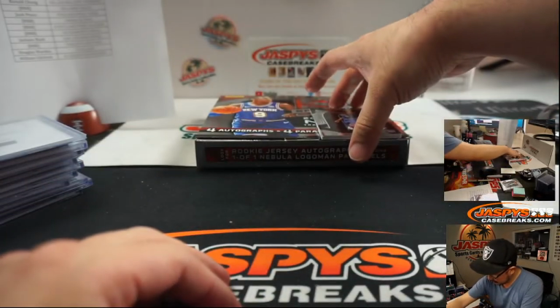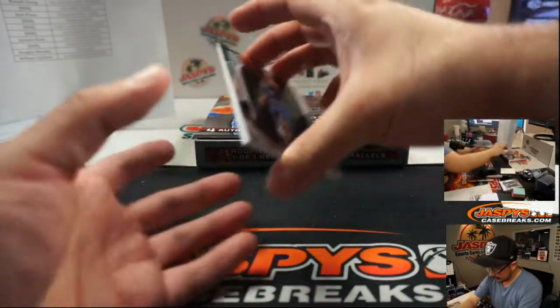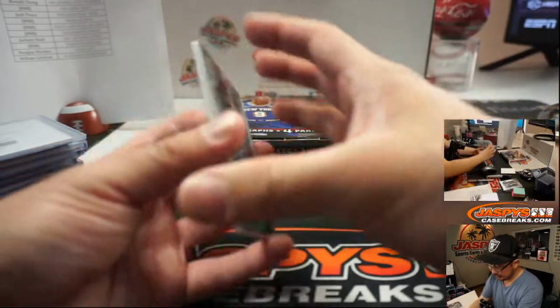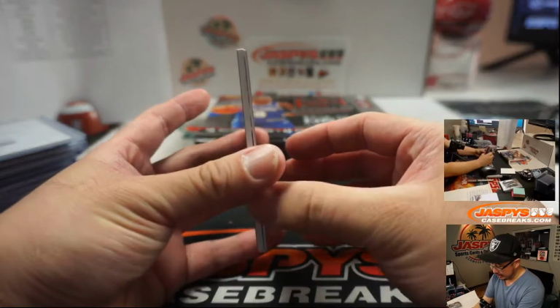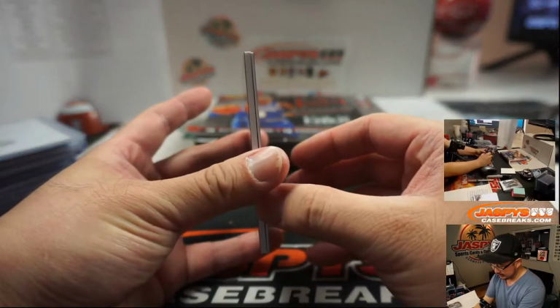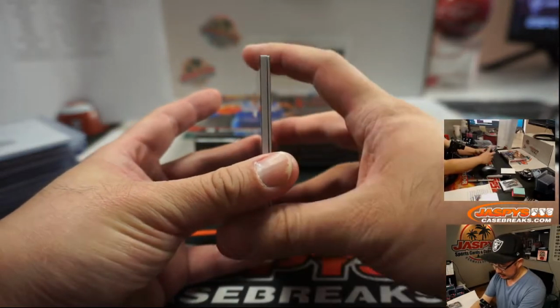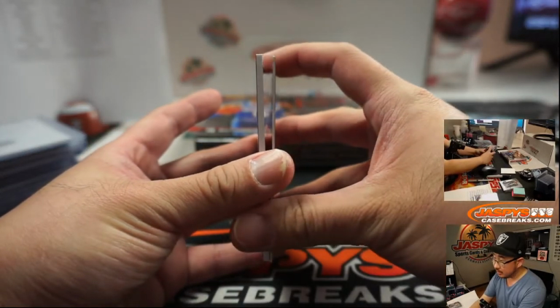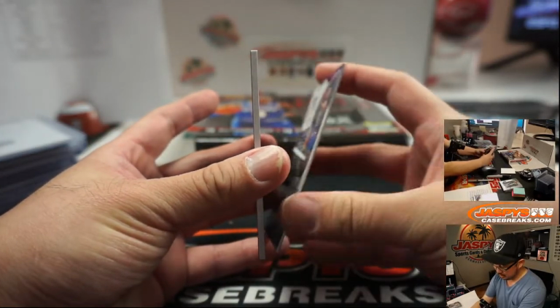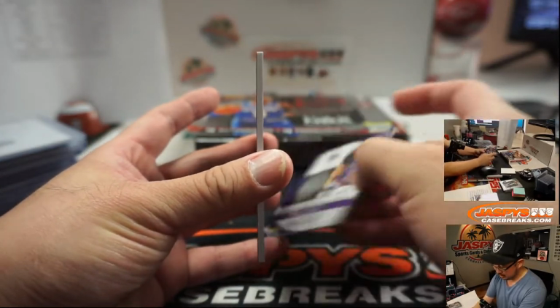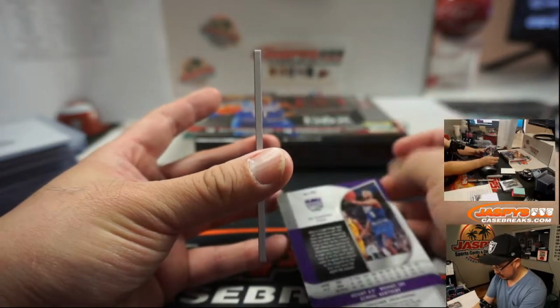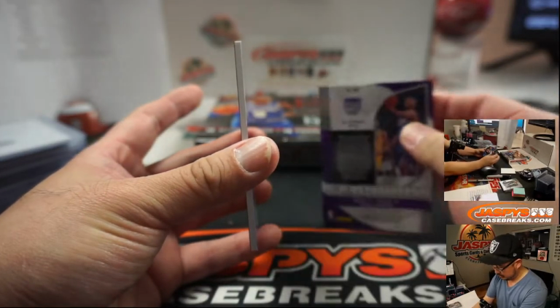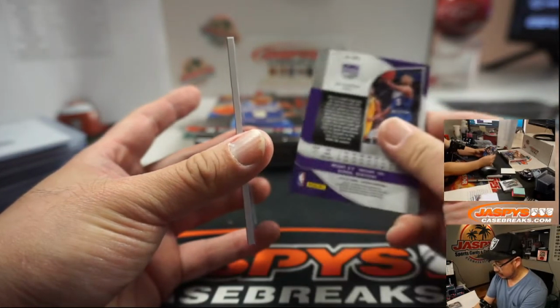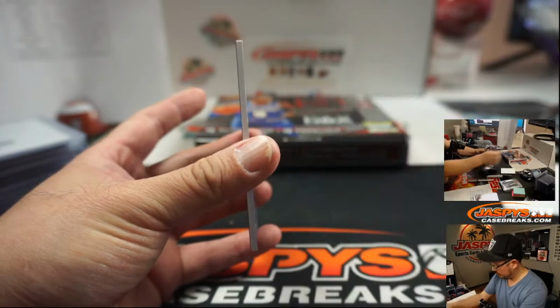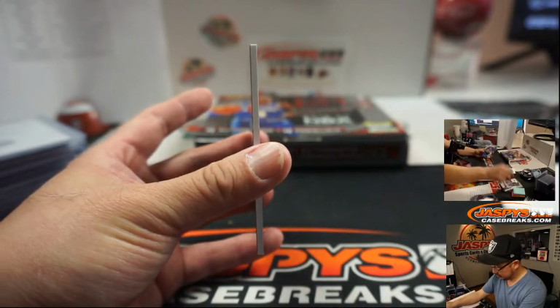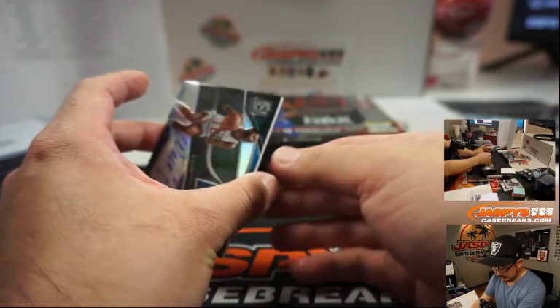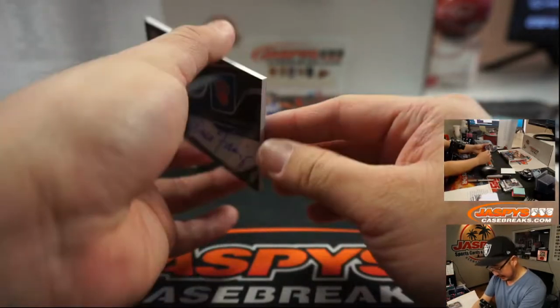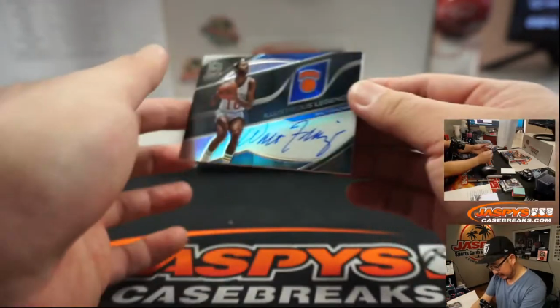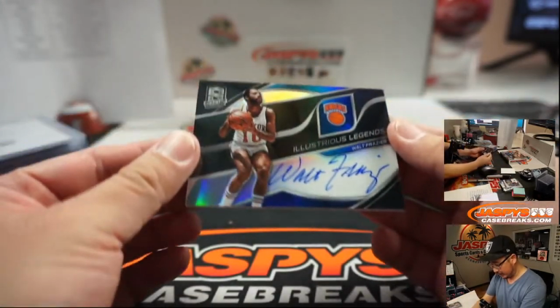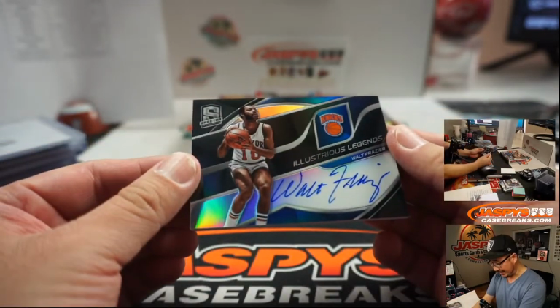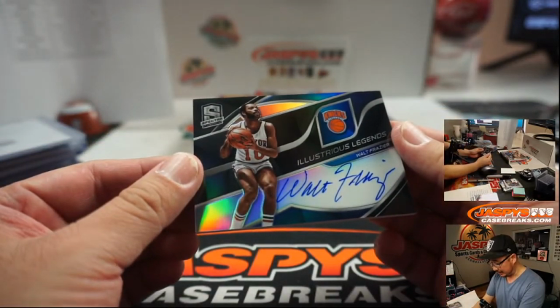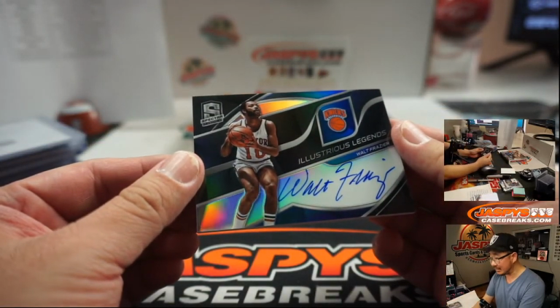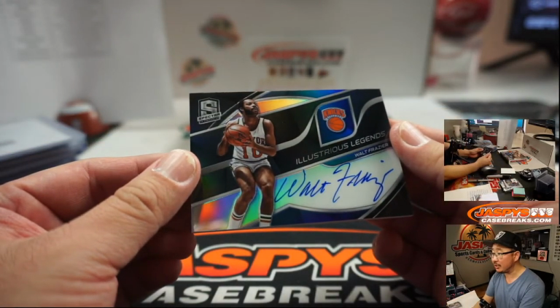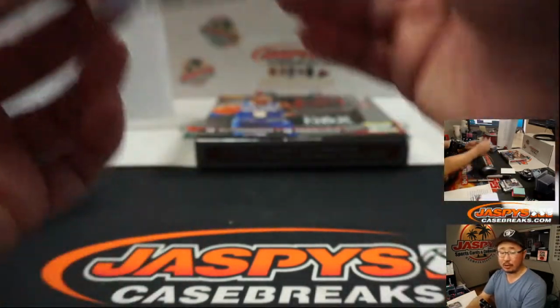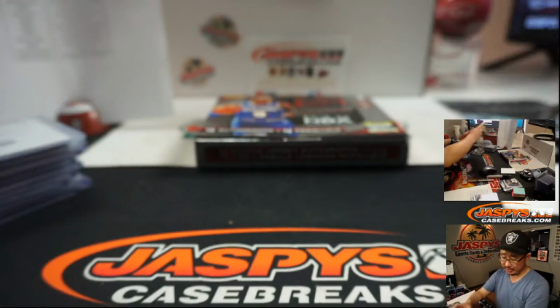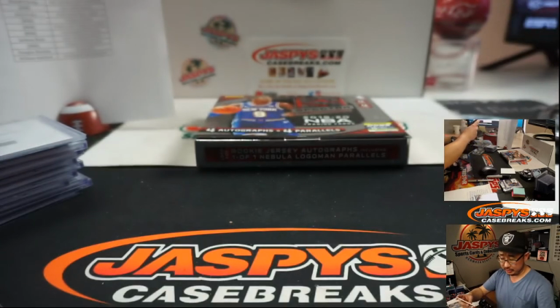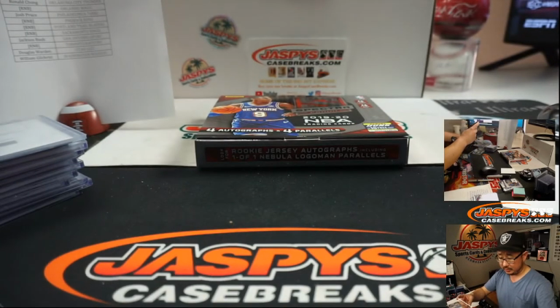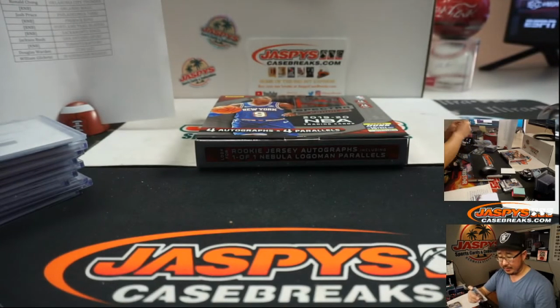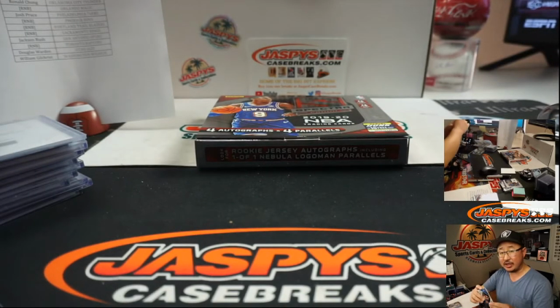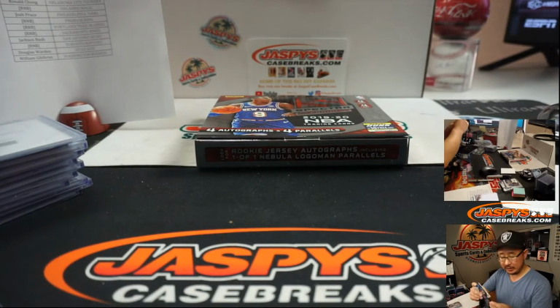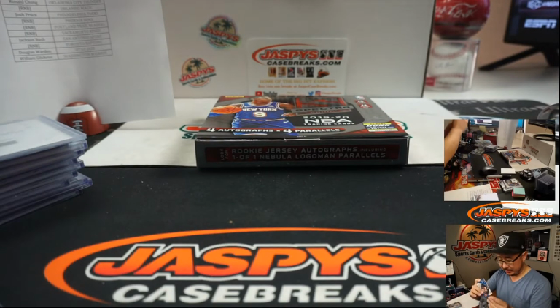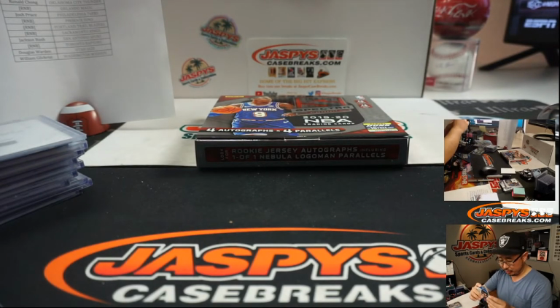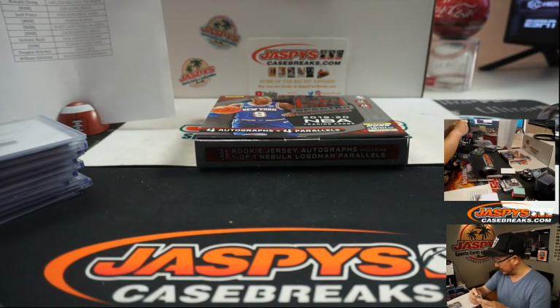And behind De'Aaron Fox is a New York Knick - Illustrious Legends, Walt Frazier. And that is for Jeremy Tillman and the New York Knicks. Nice.